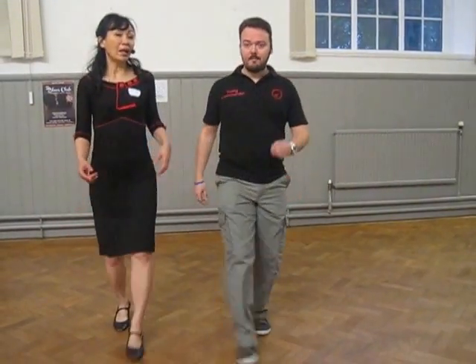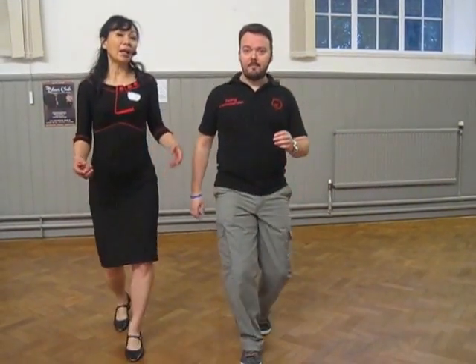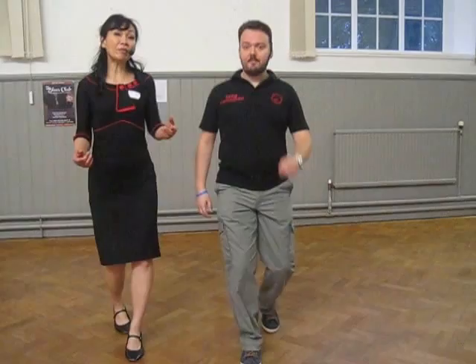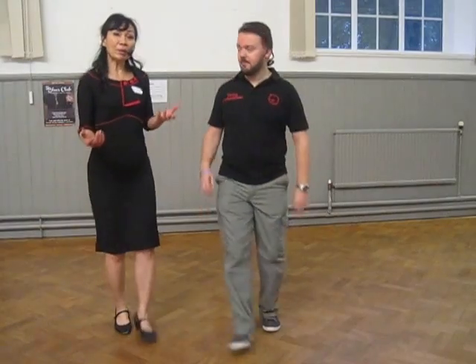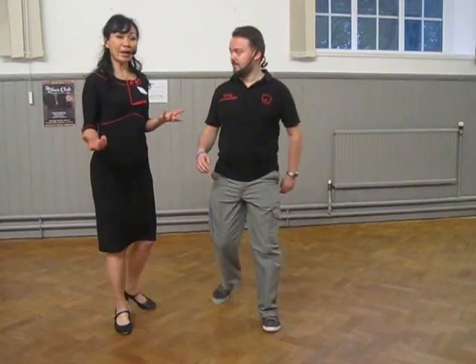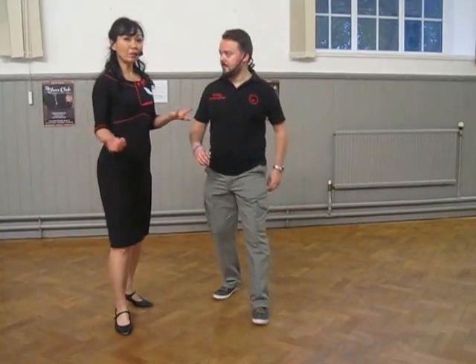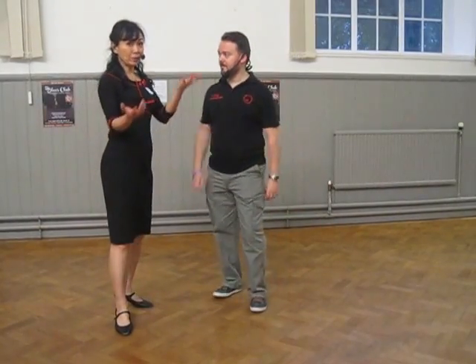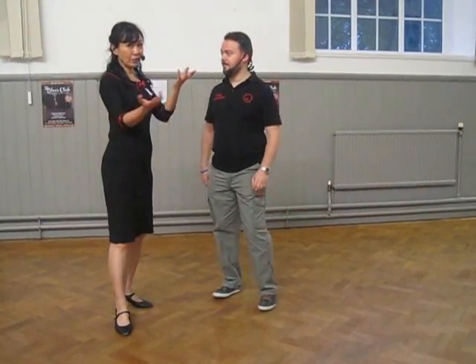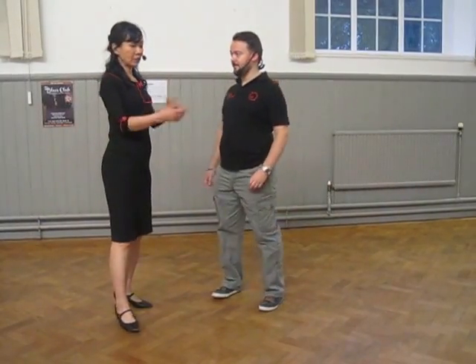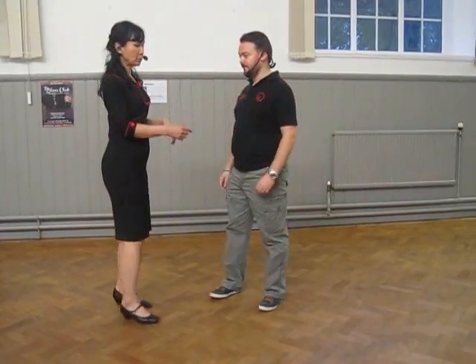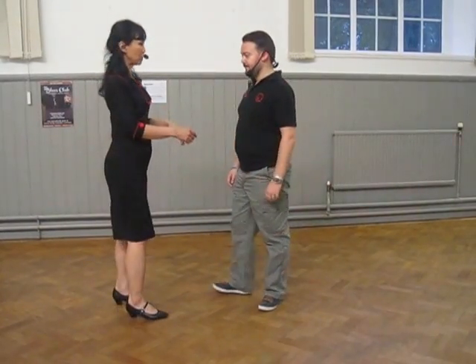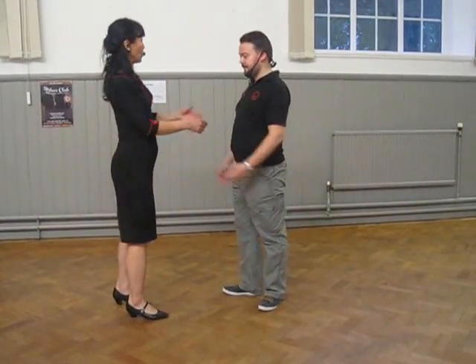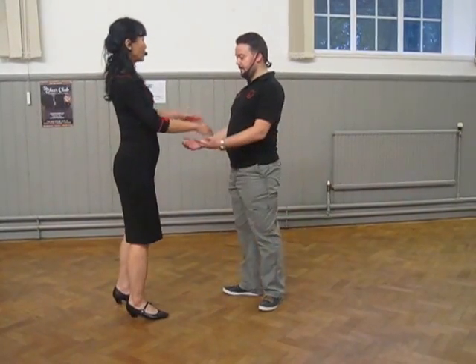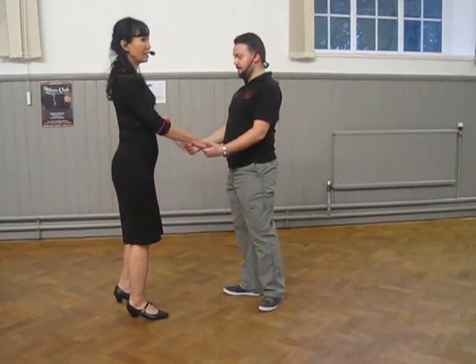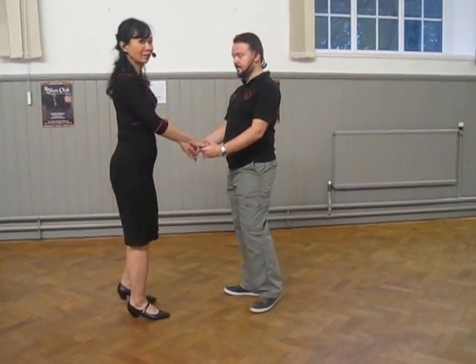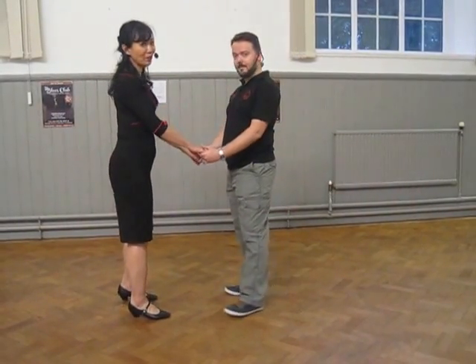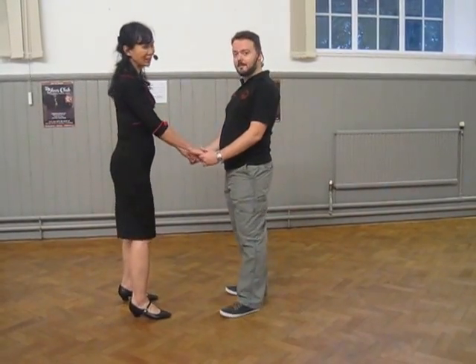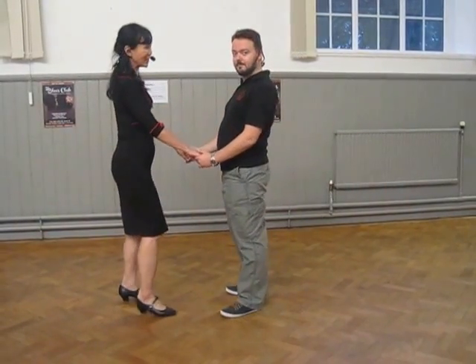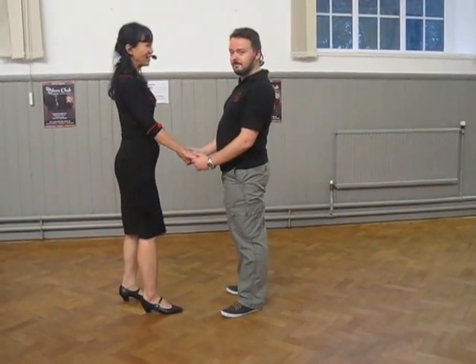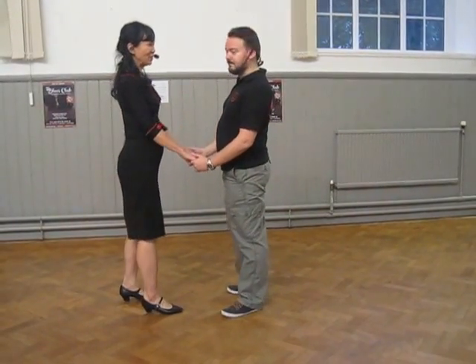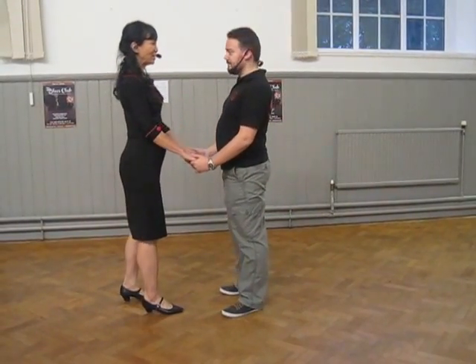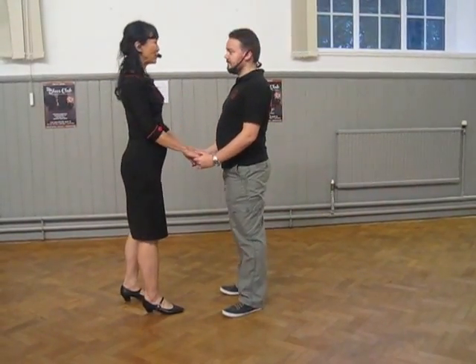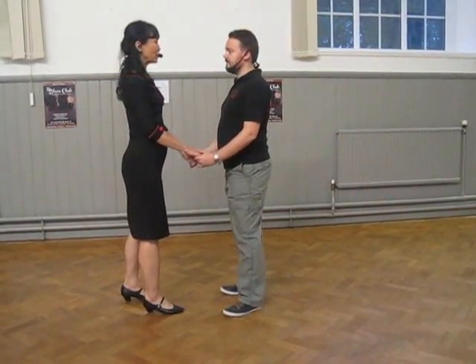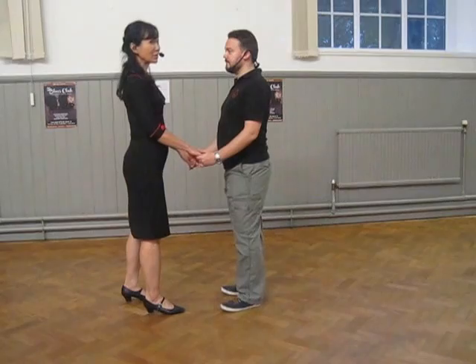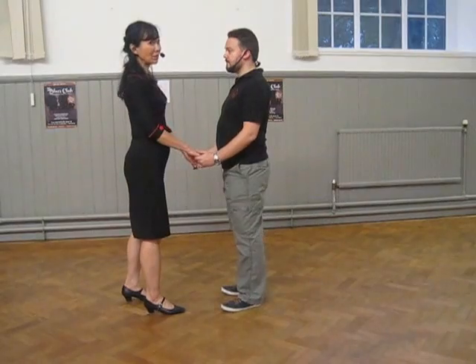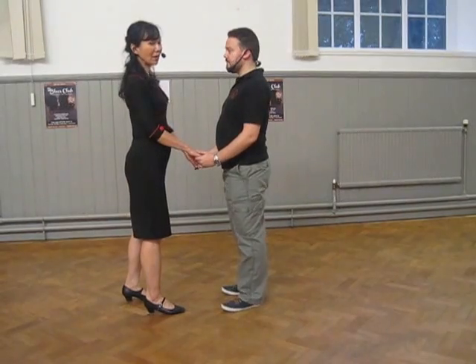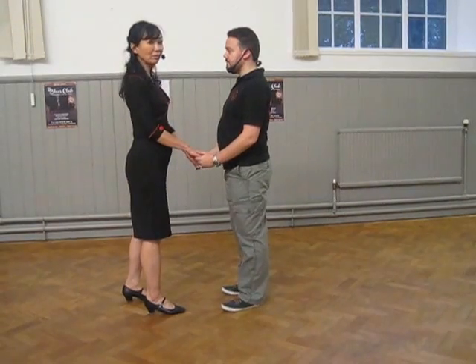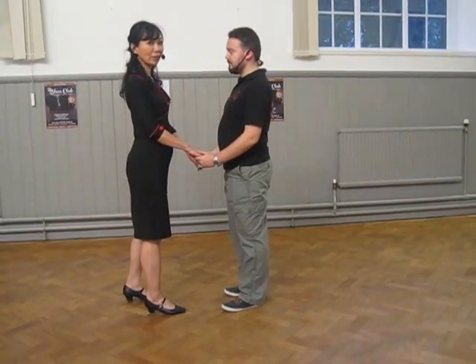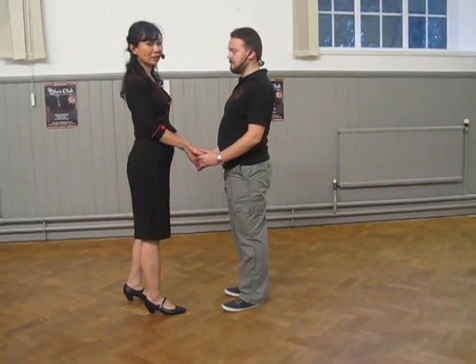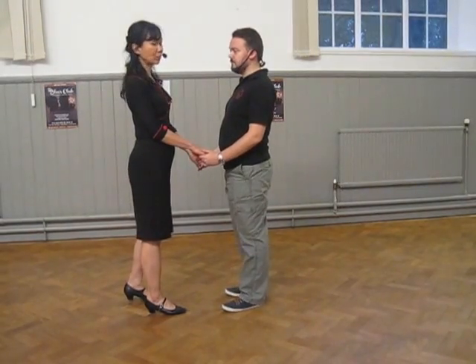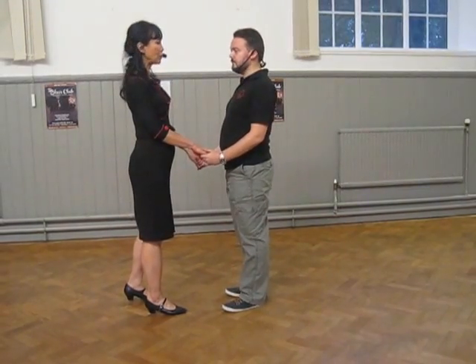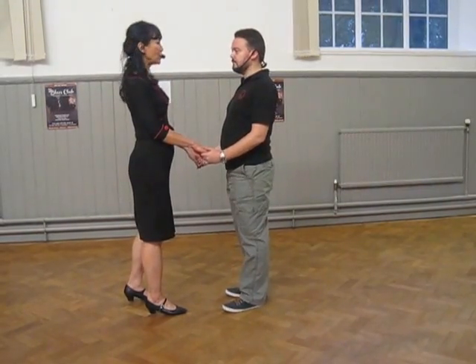From here we decide to hold hands. It's part of dancing with leading and following — it's the same thing again. You need to practice this with your partner.